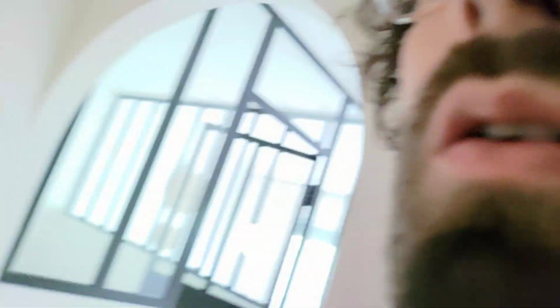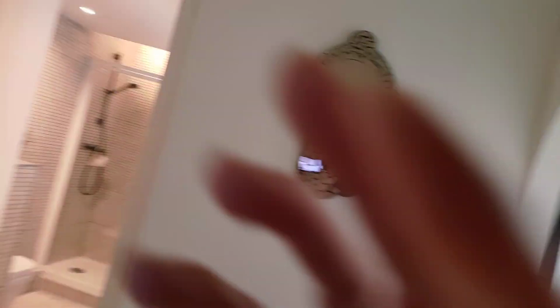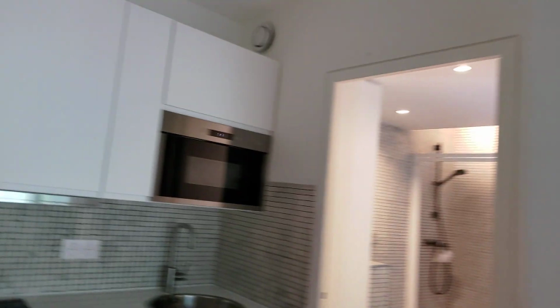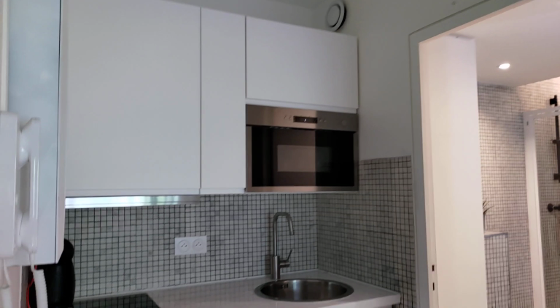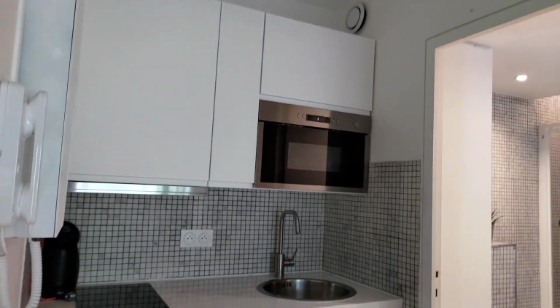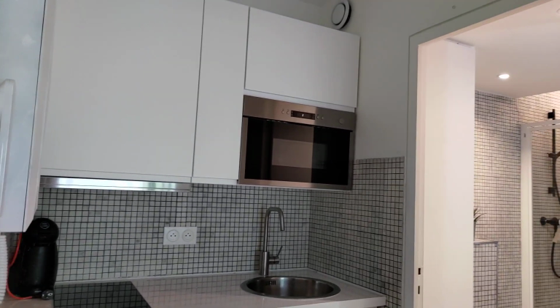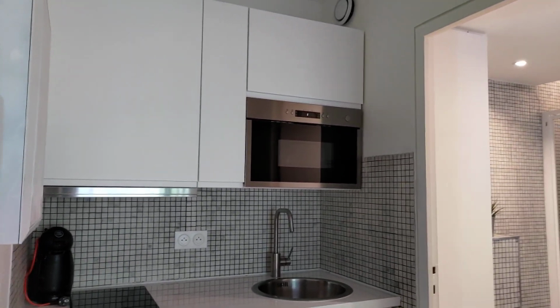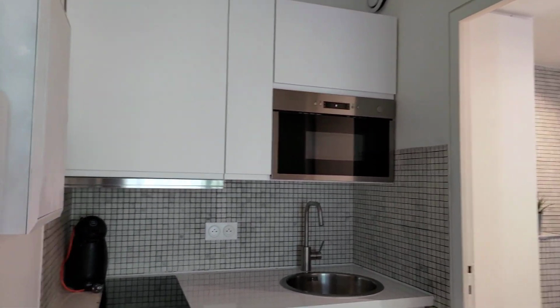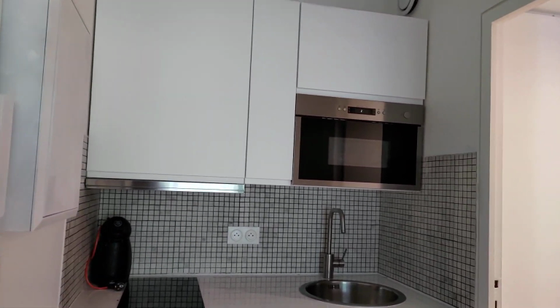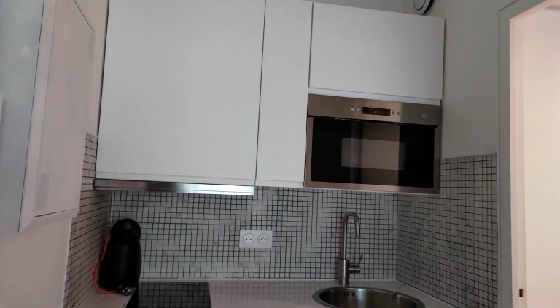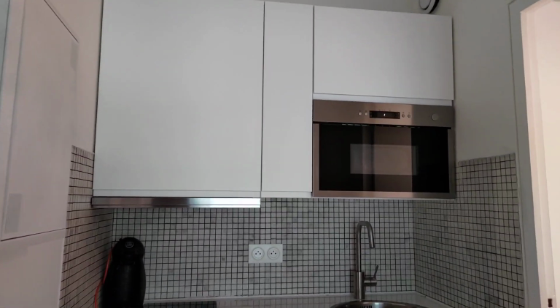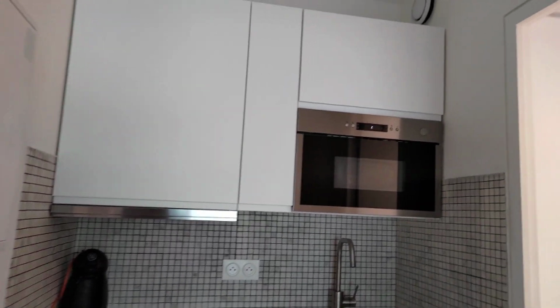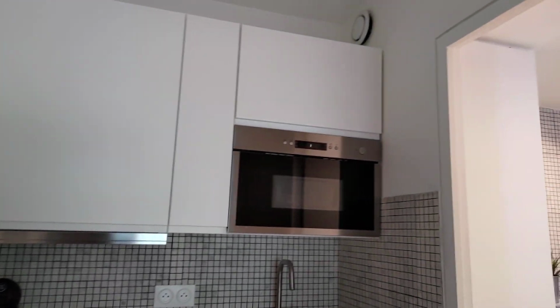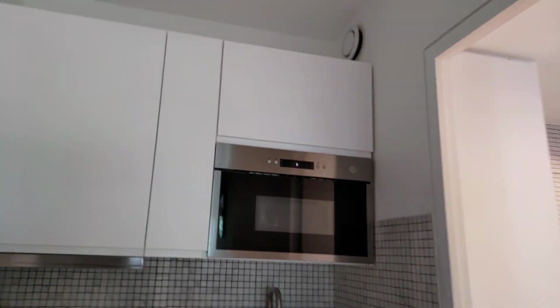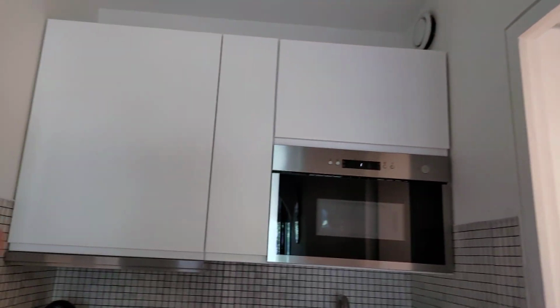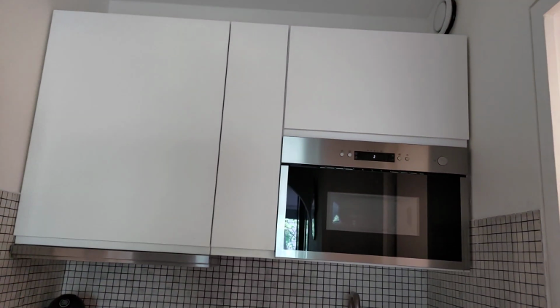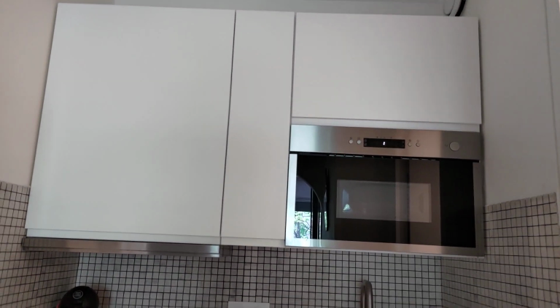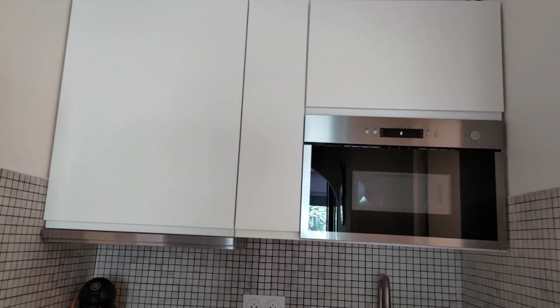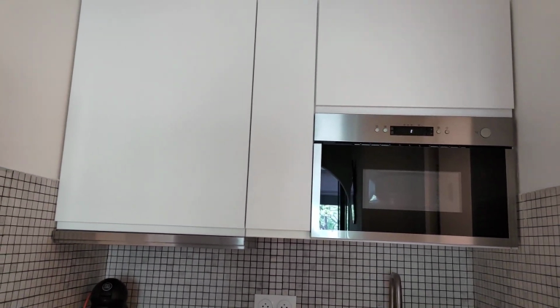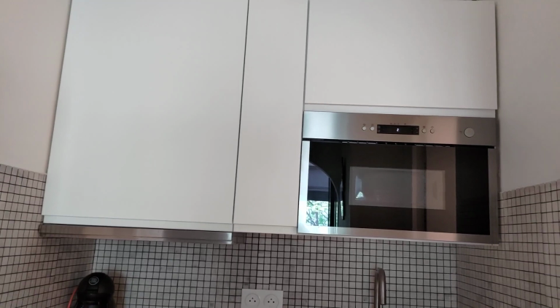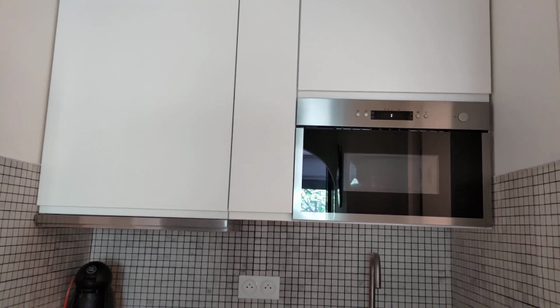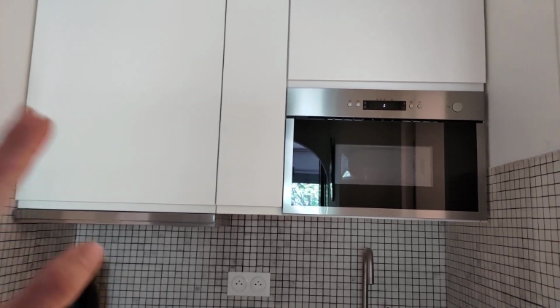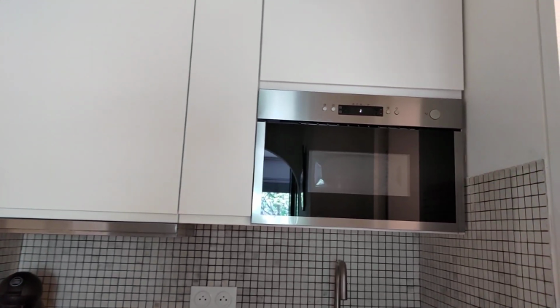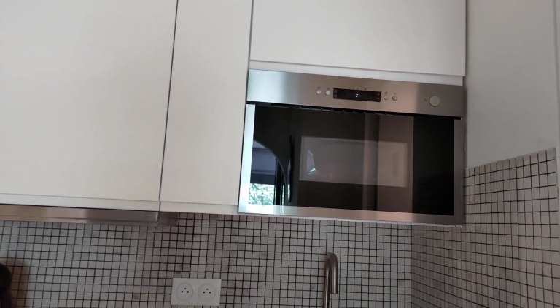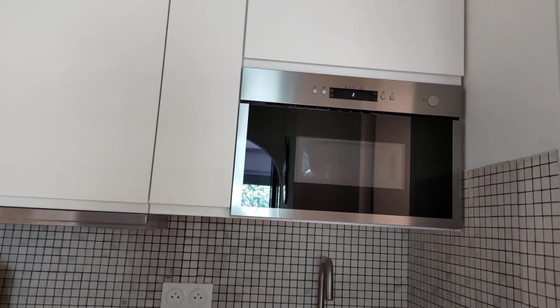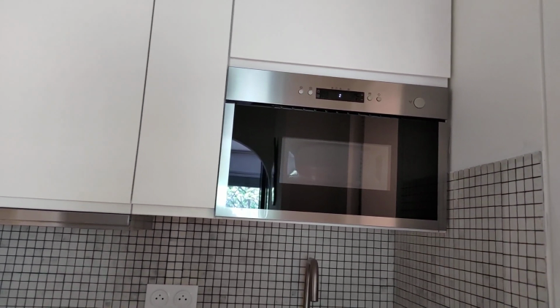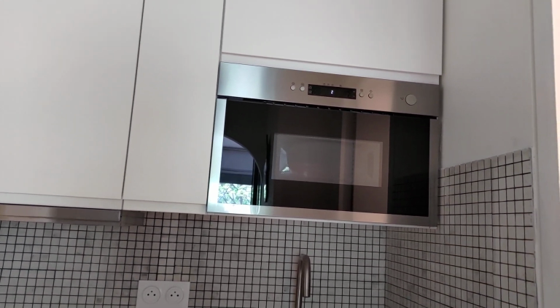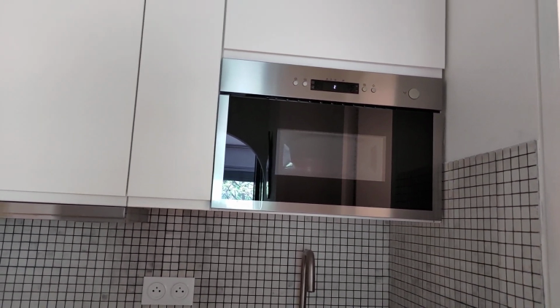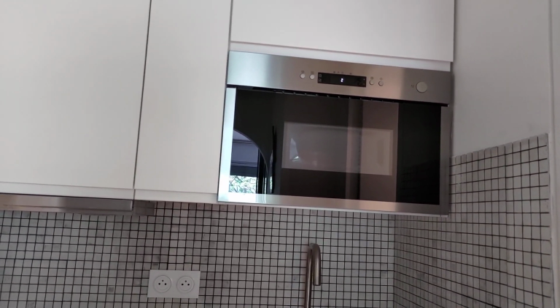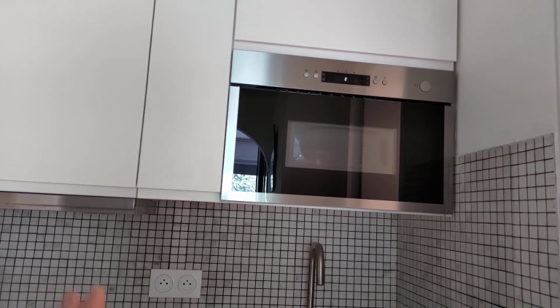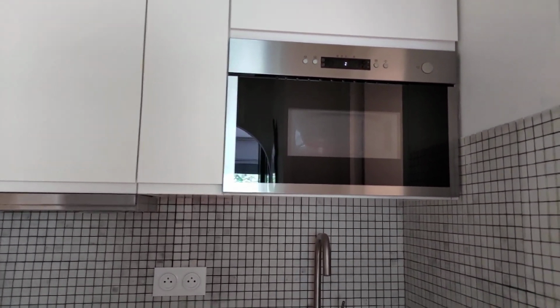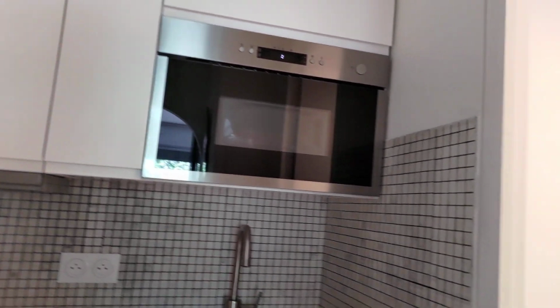So here we are — you have the kitchen with the induction stove, the microwave oven which also does the regular oven, and the sink.